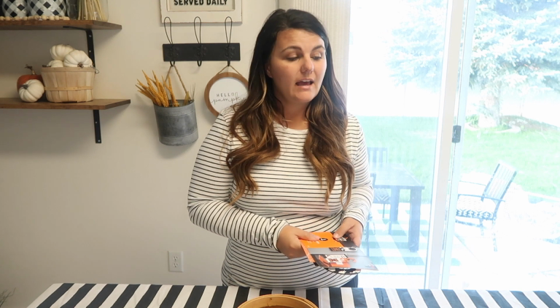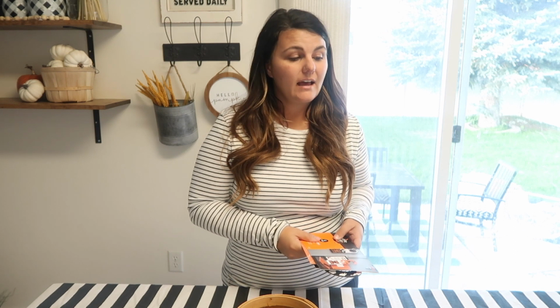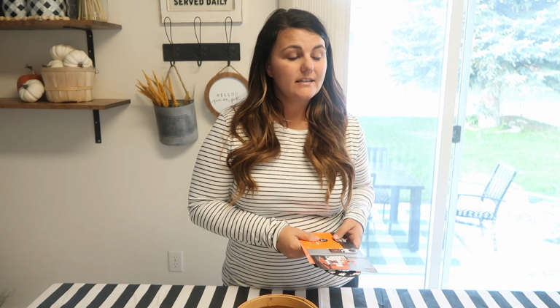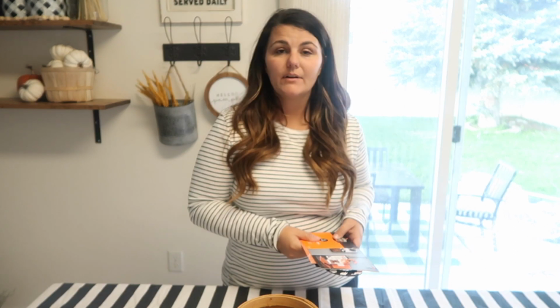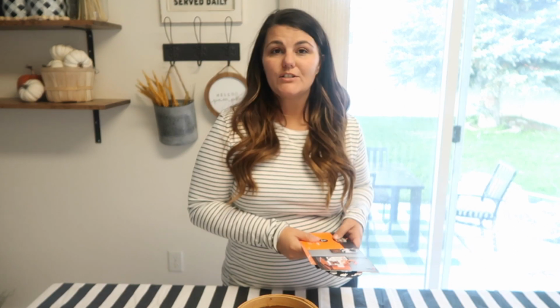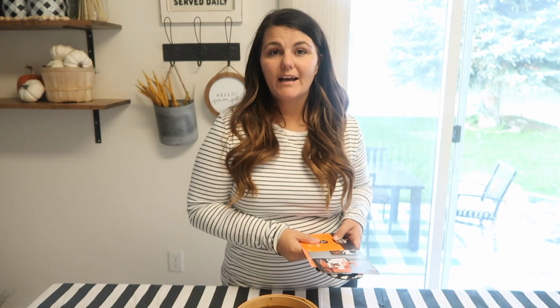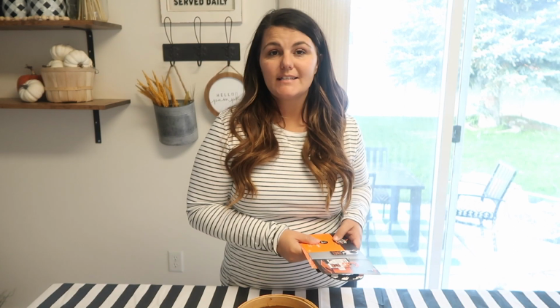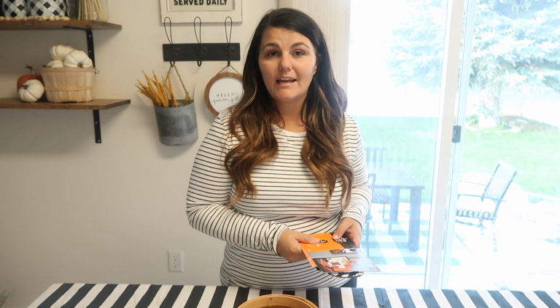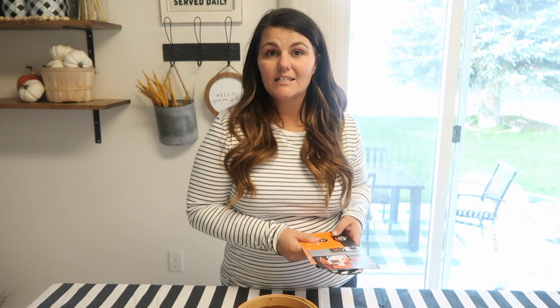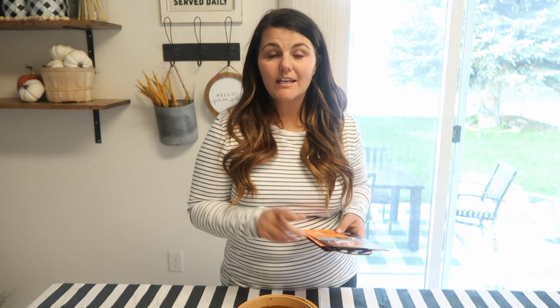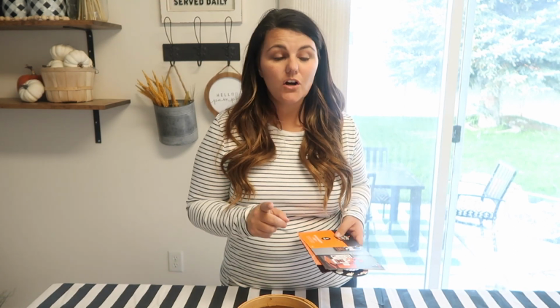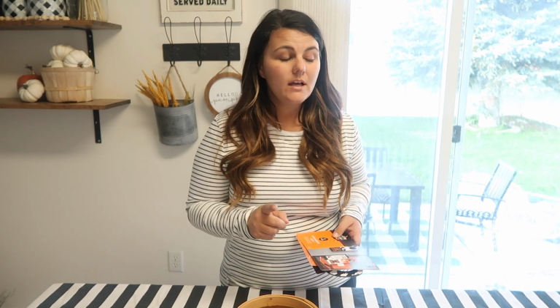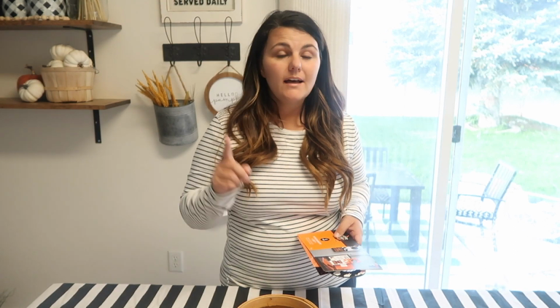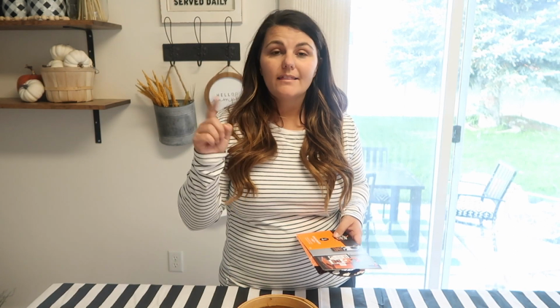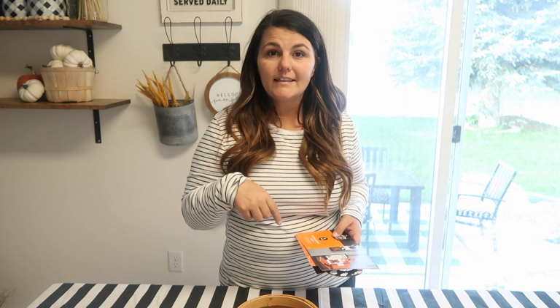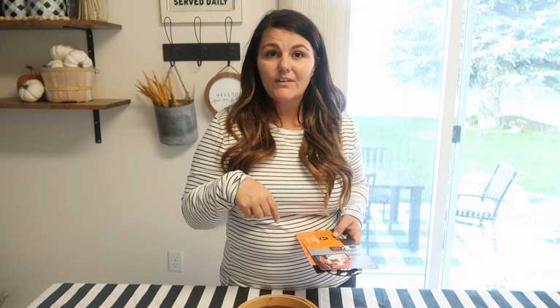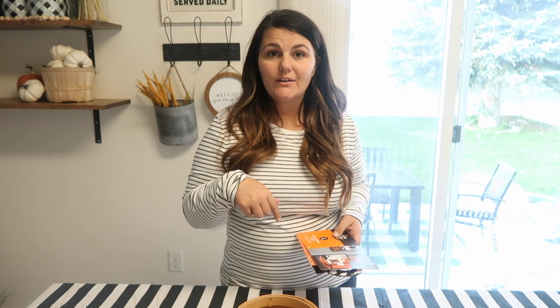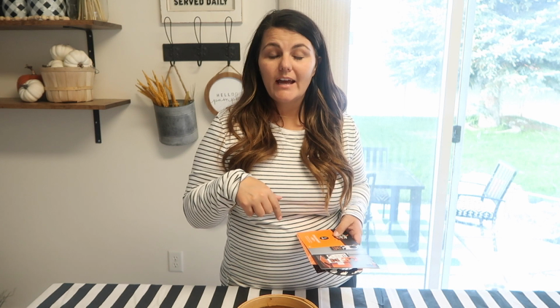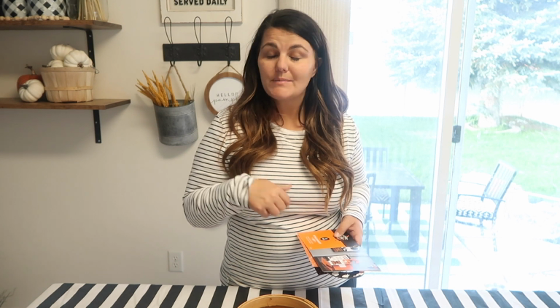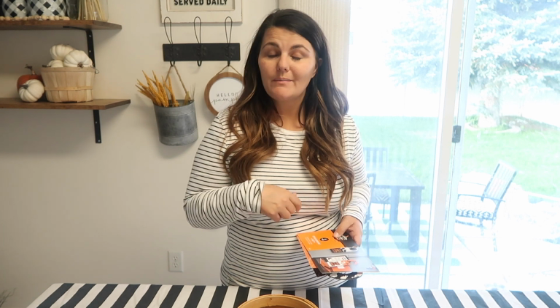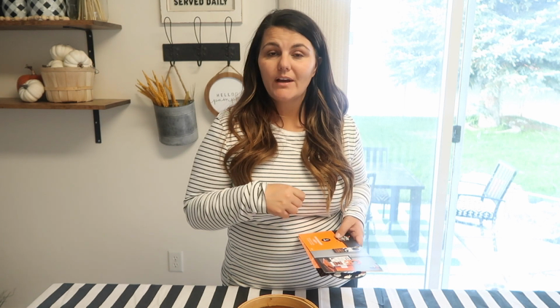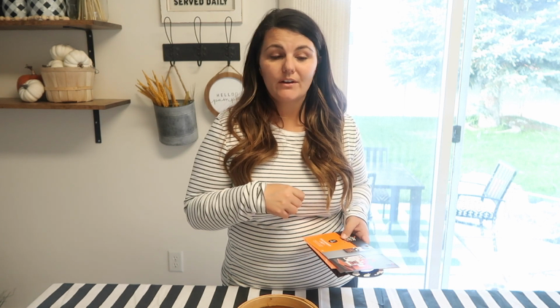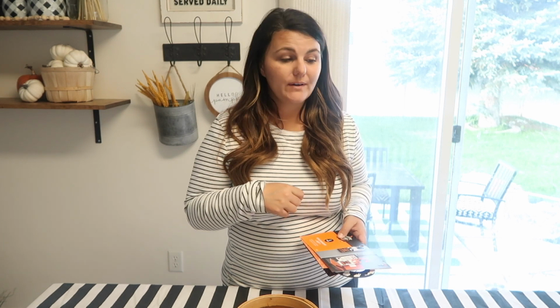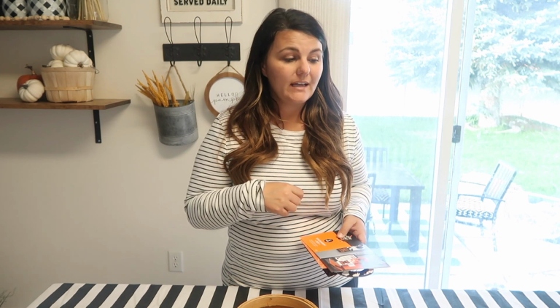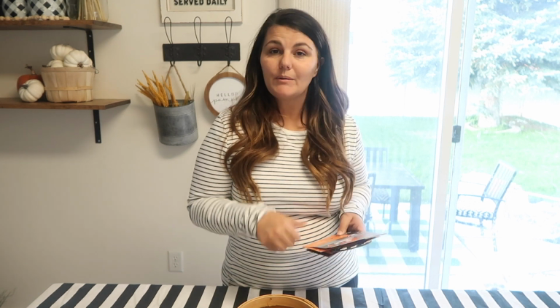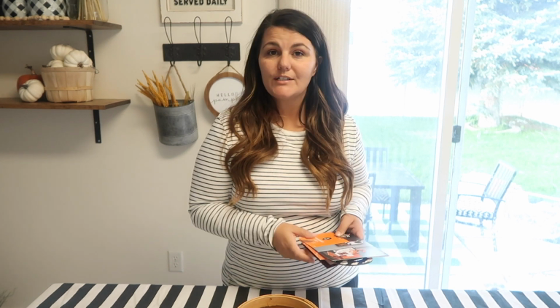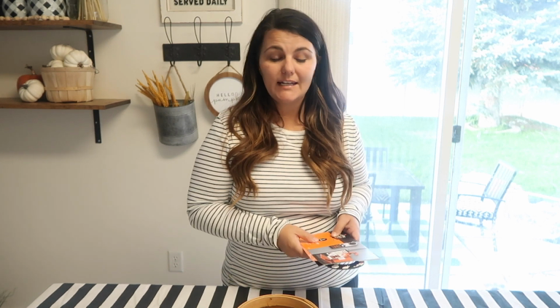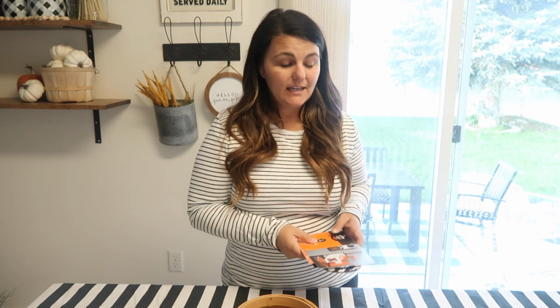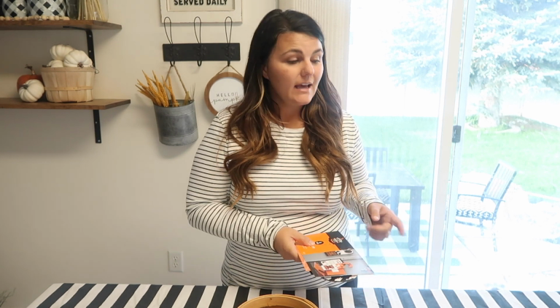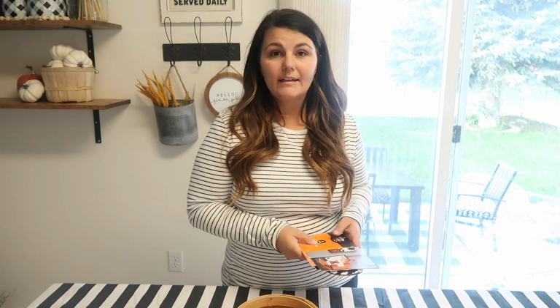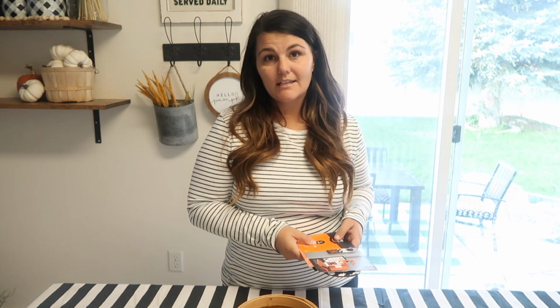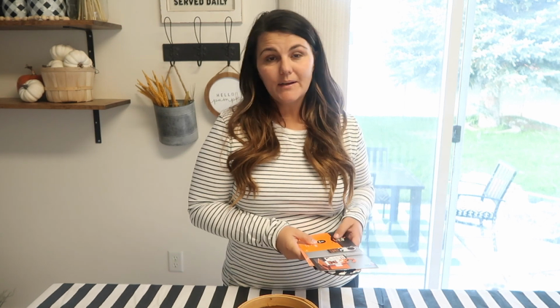I will catch you guys in the next video. Like this video and subscribe if you haven't already — I would appreciate it. Let's get going!